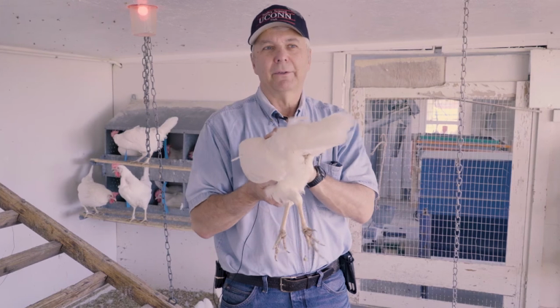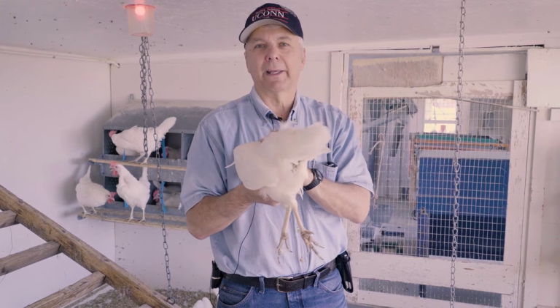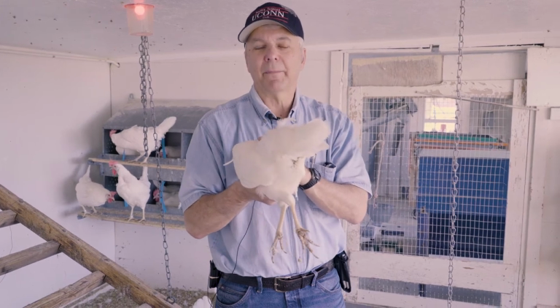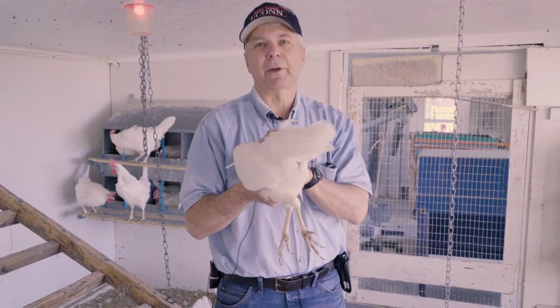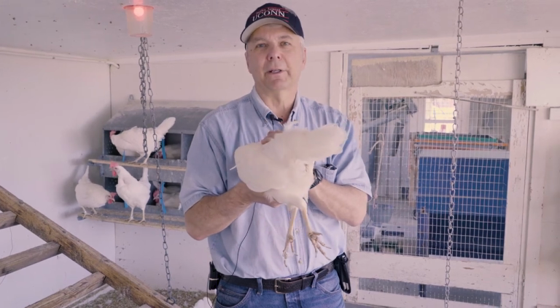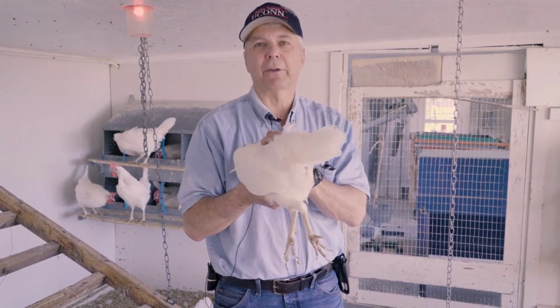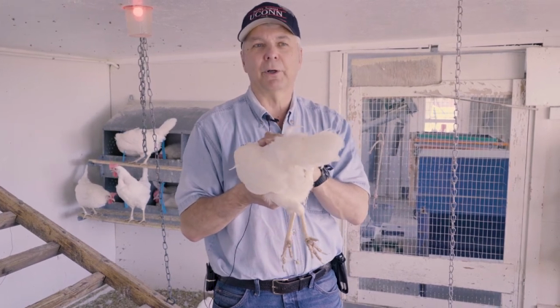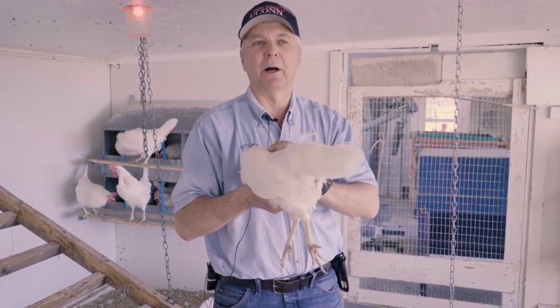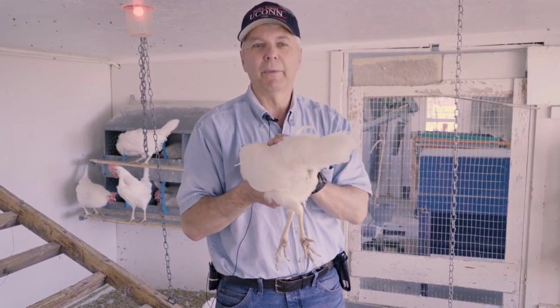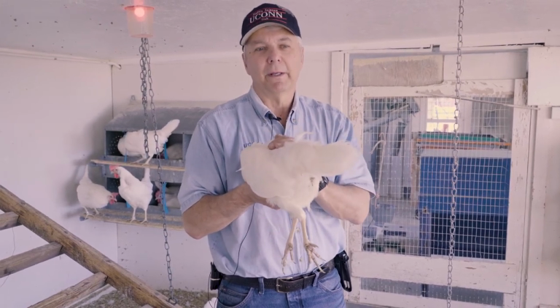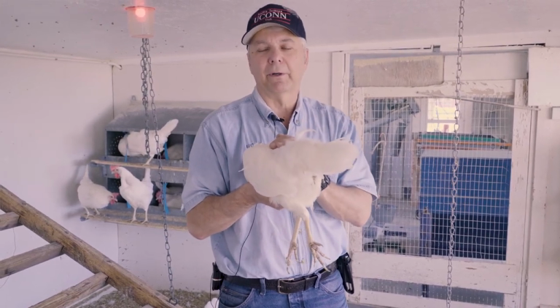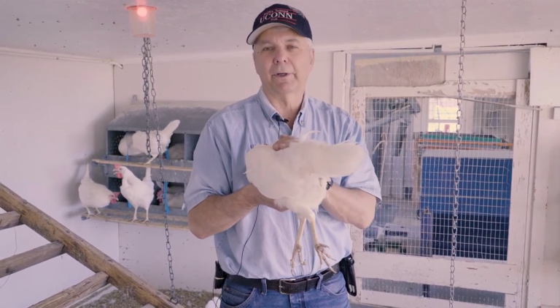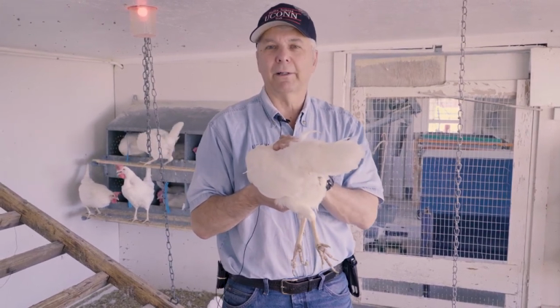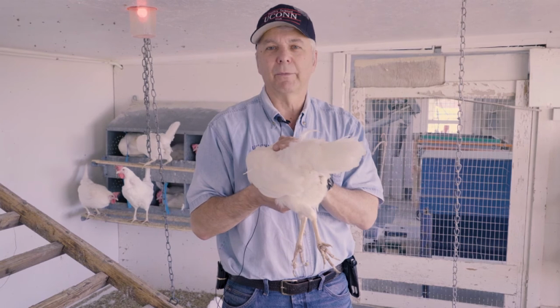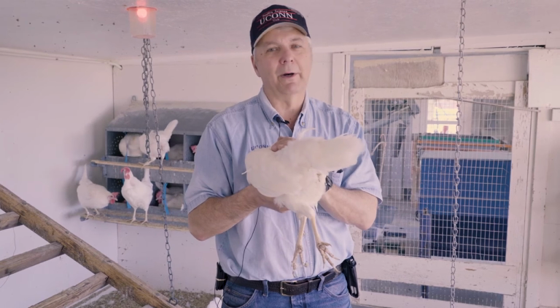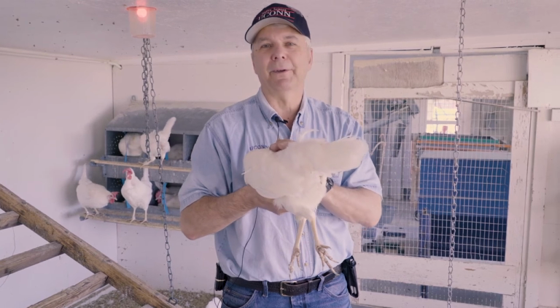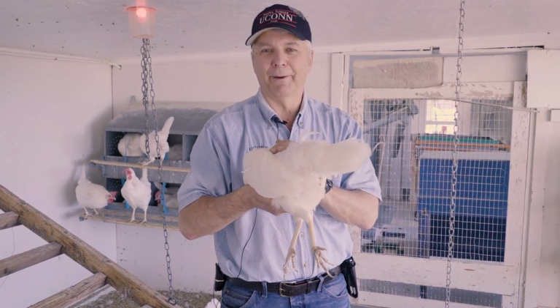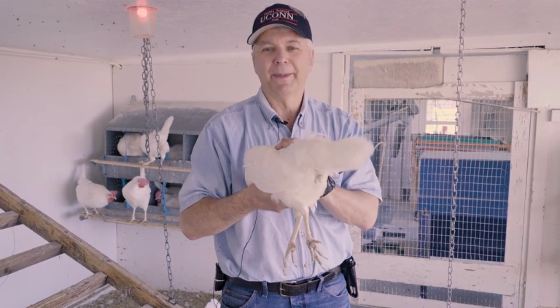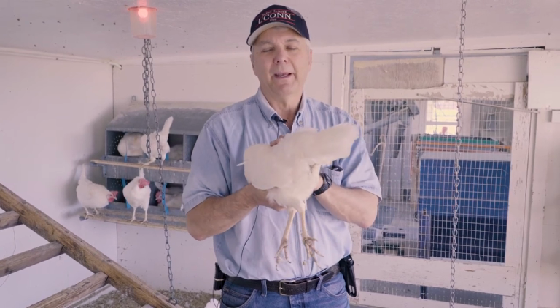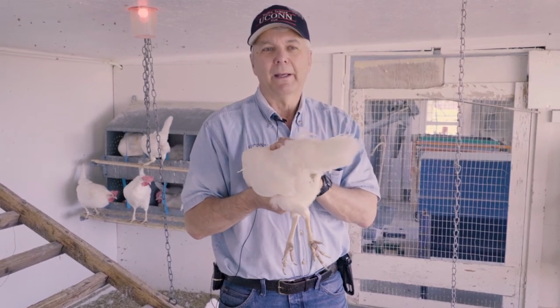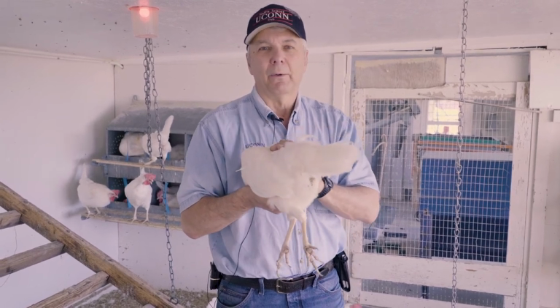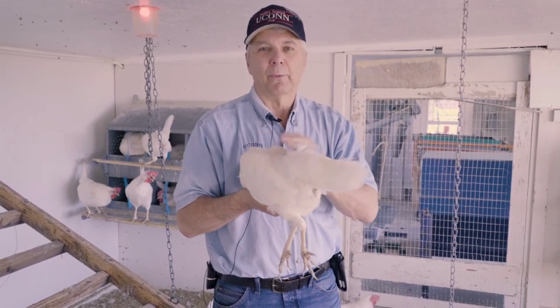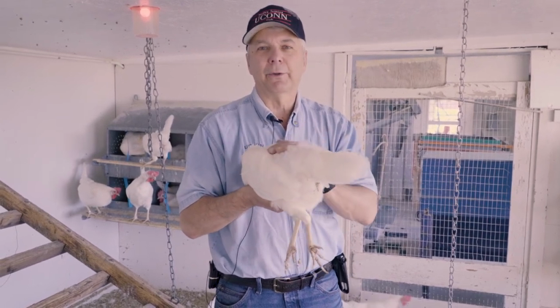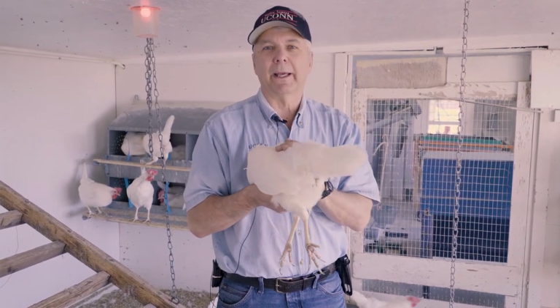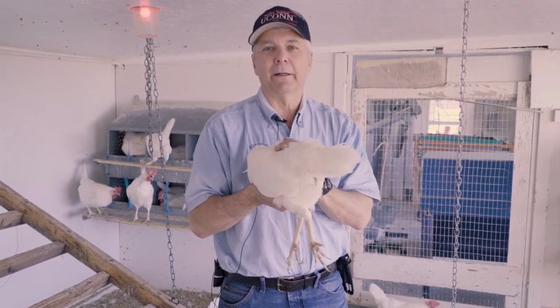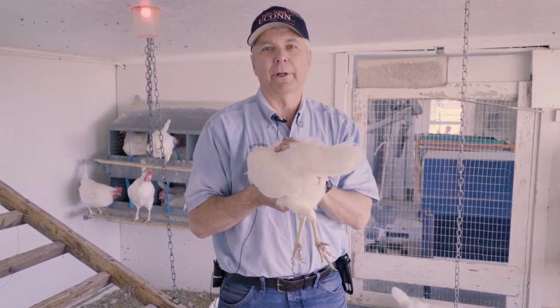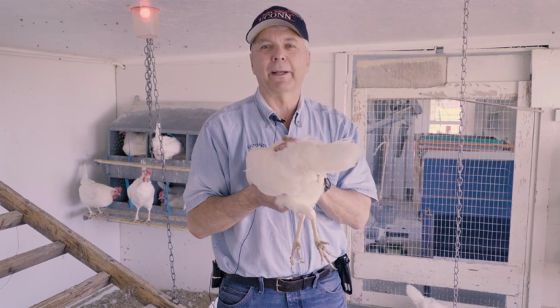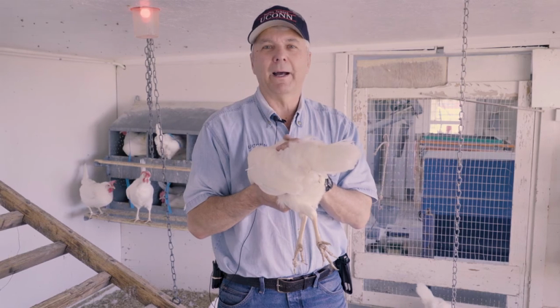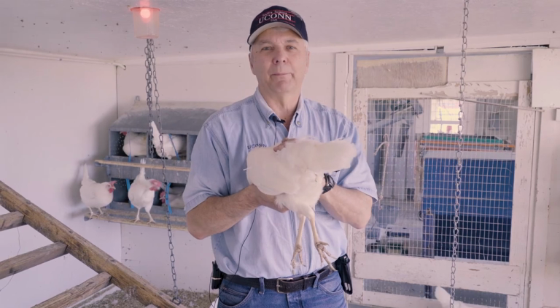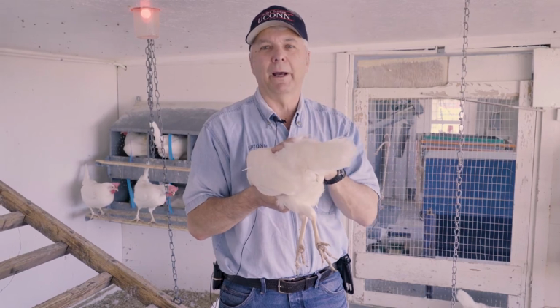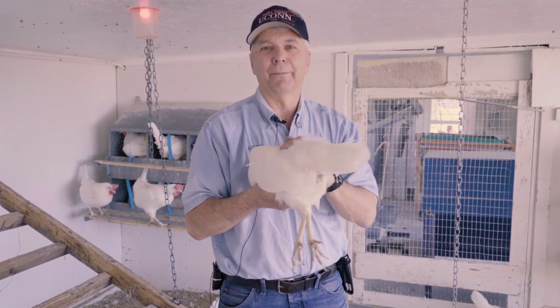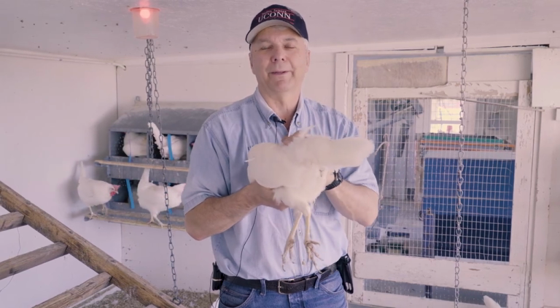So again, that's how you can check your bird to cull. If you don't have a good egg layer, you don't want to be feeding them. Well, tune in again later for another segment on bird health. Thank you.